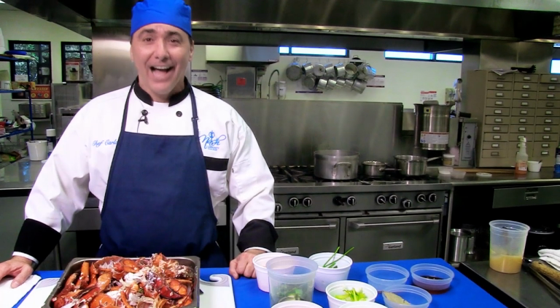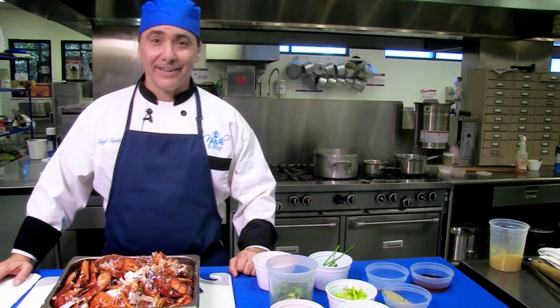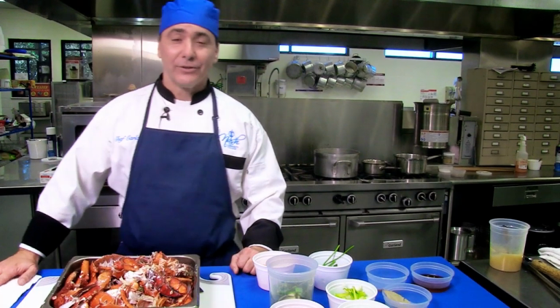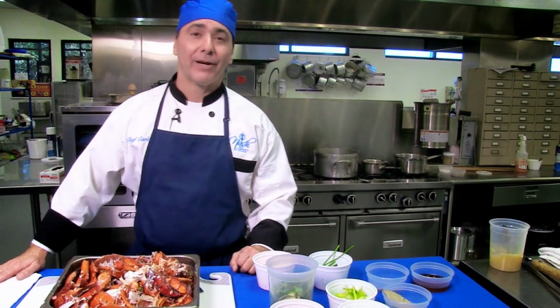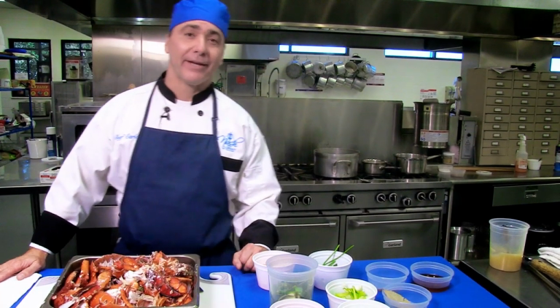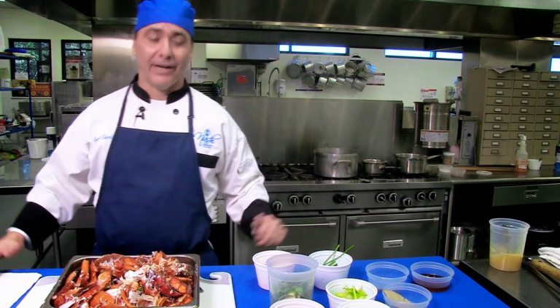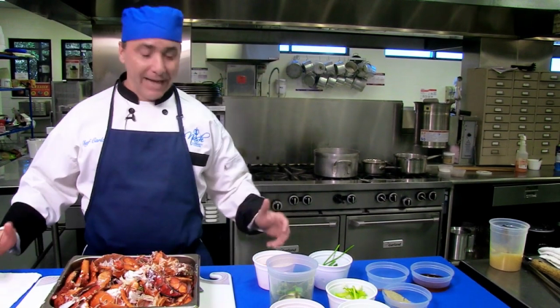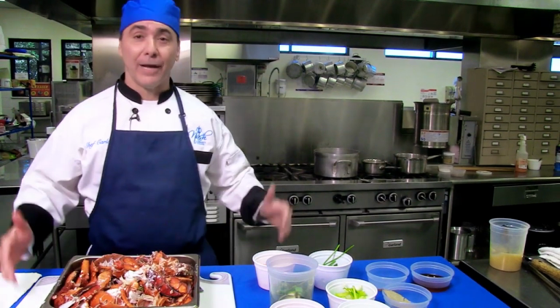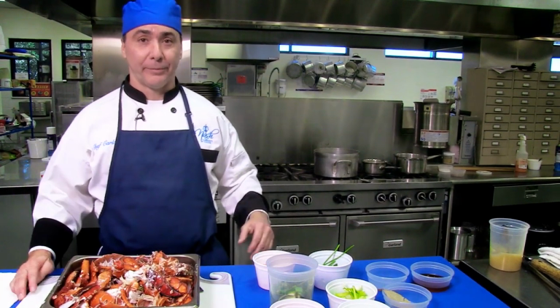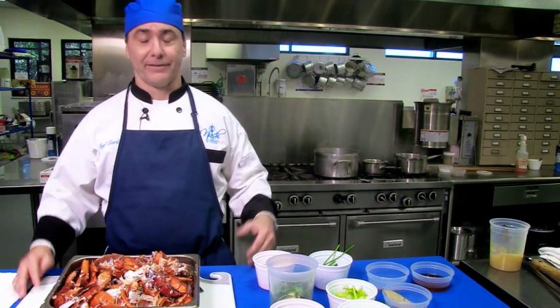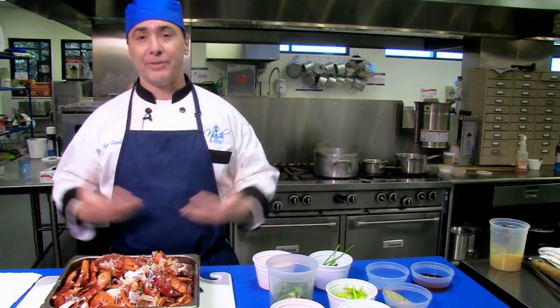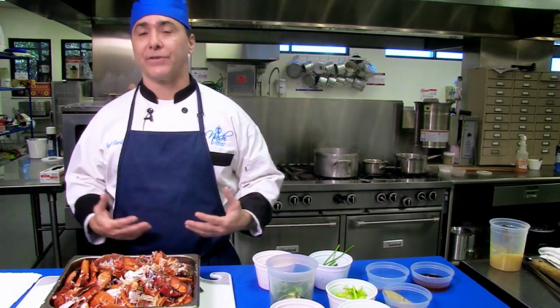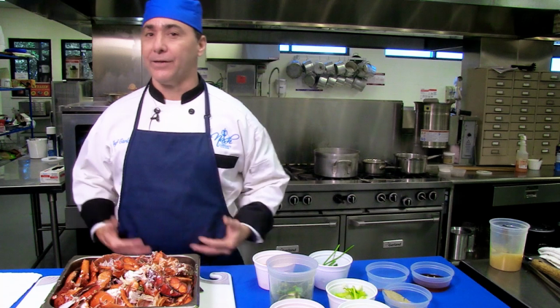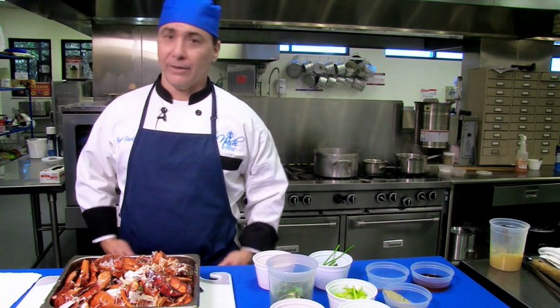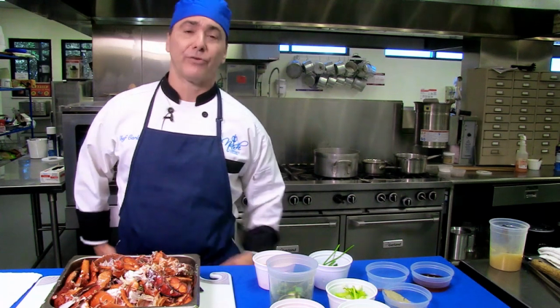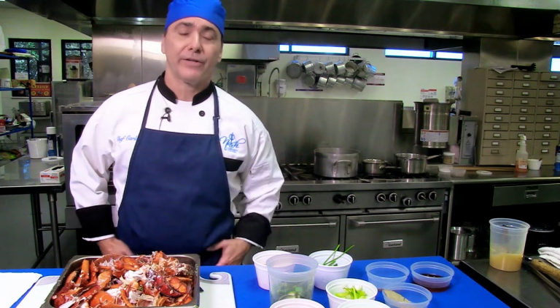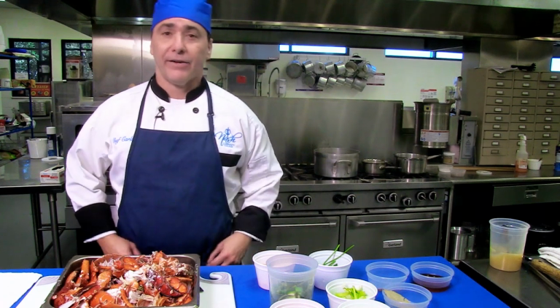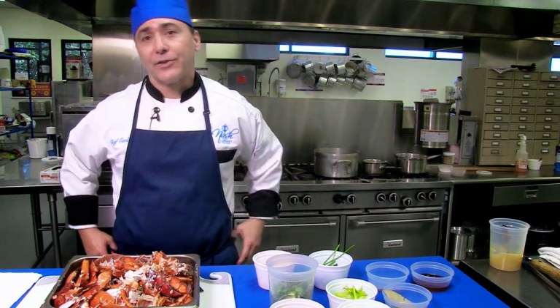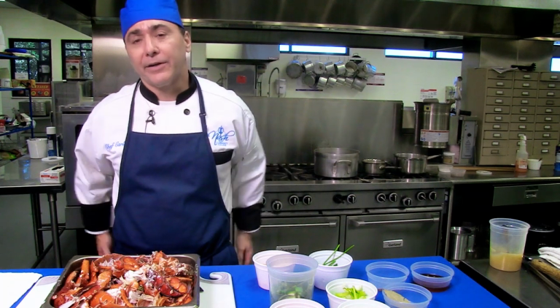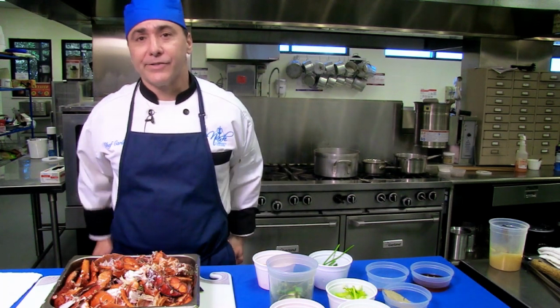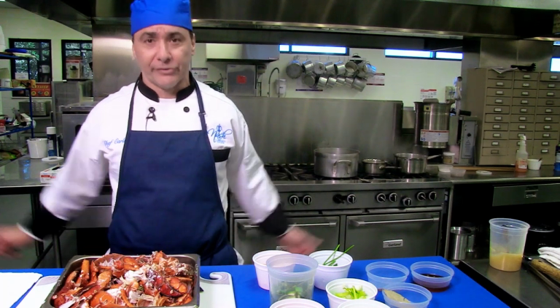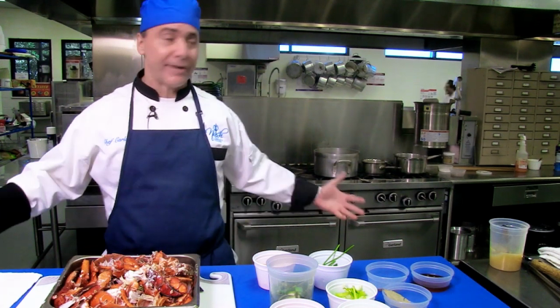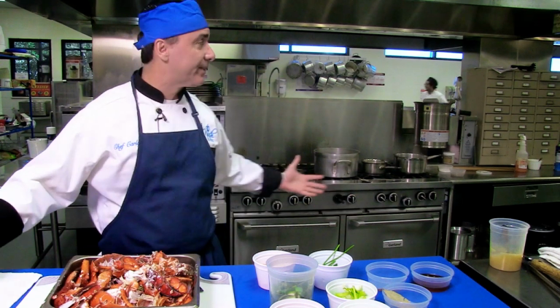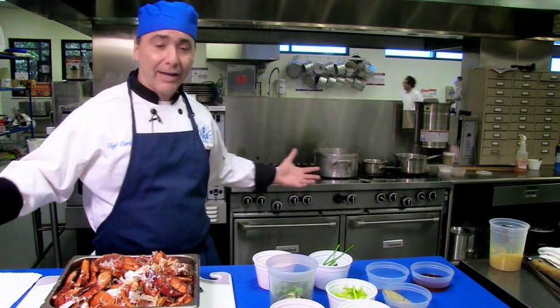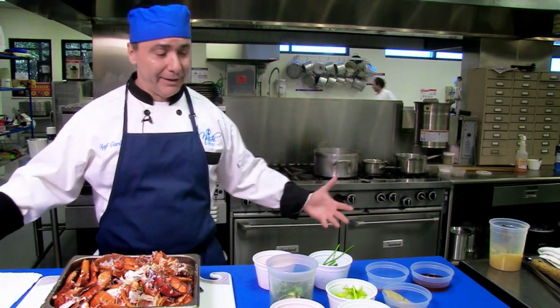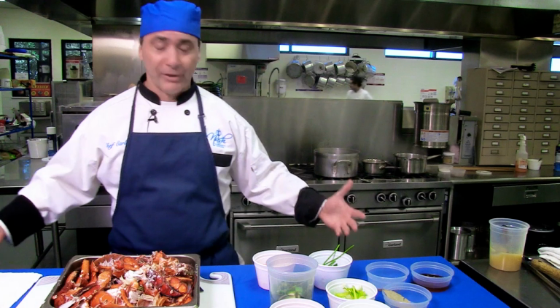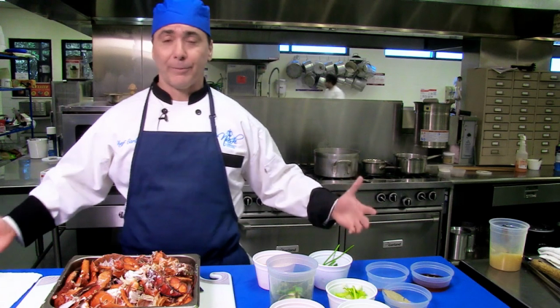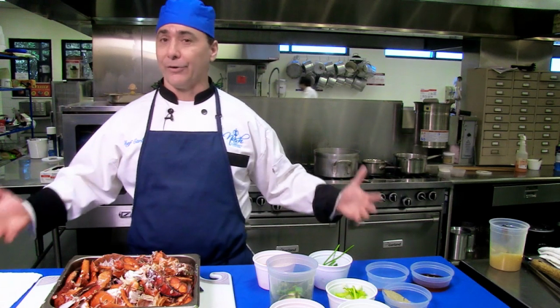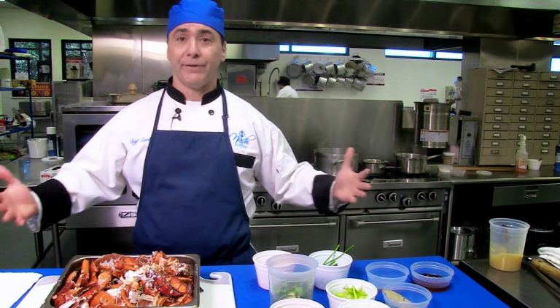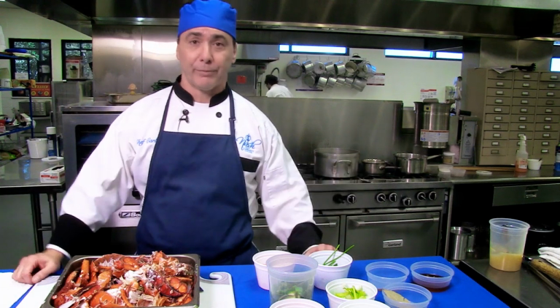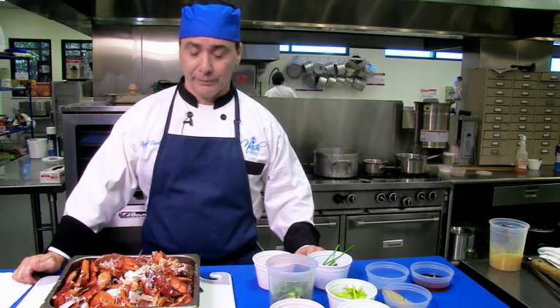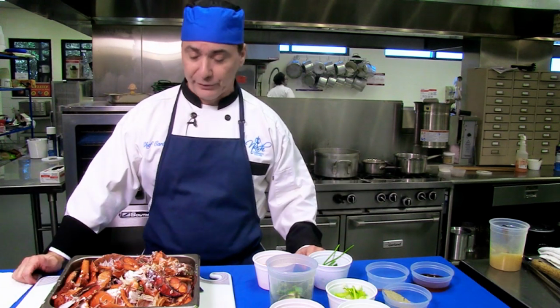Hi there. Today we're going to make a nice lobster bisque. My name is Chef Carlo. I'm a culinary instructor here at Nash Community College and this is our culinary kitchen. We're trying to make a lot of good videos to bring to you.